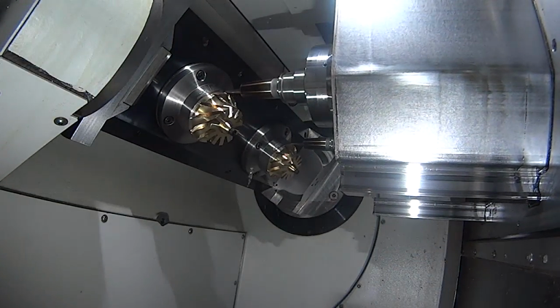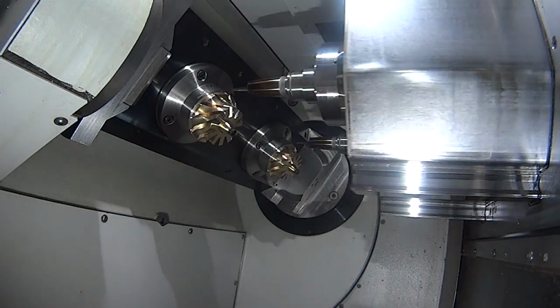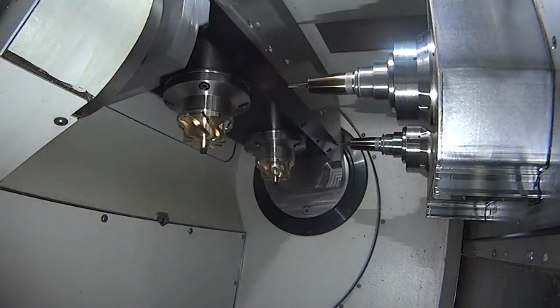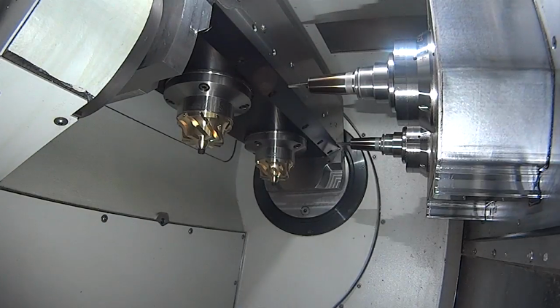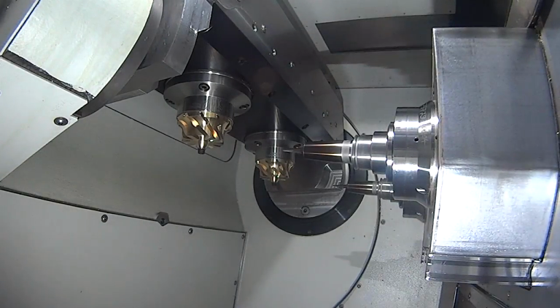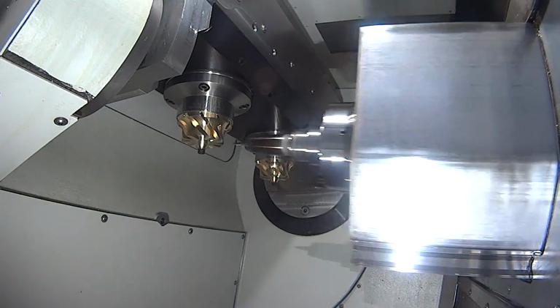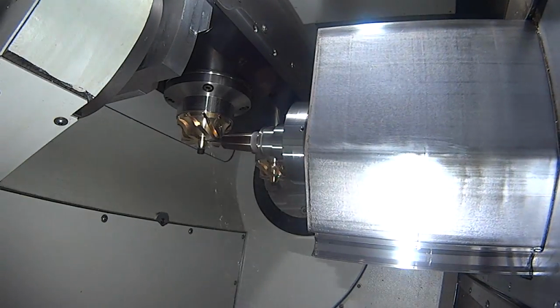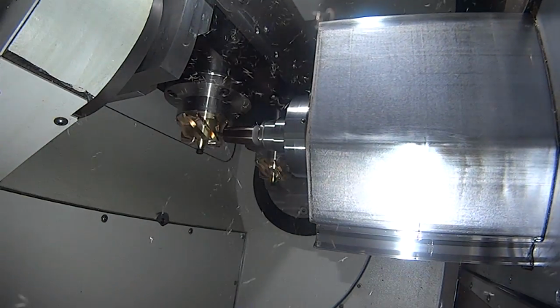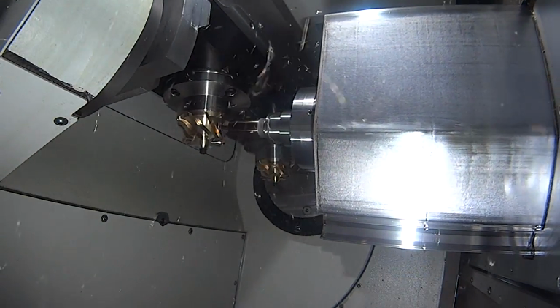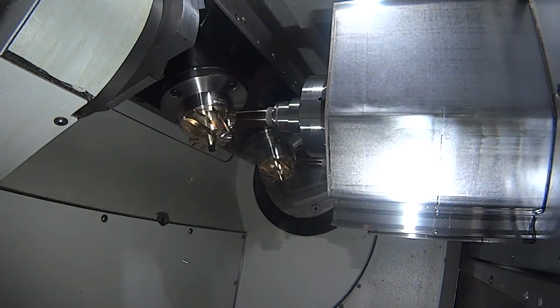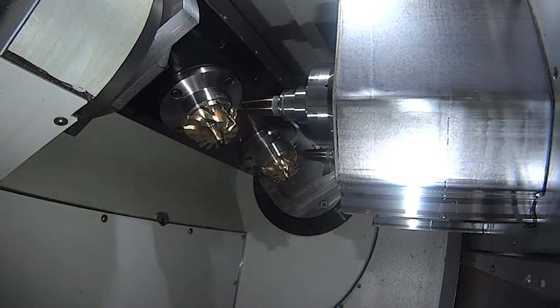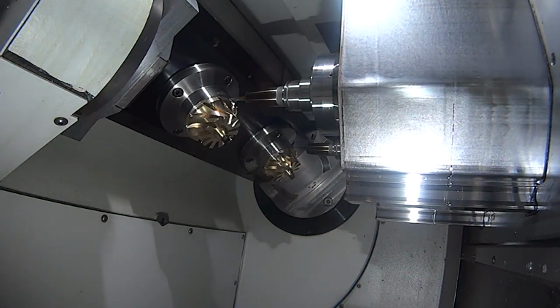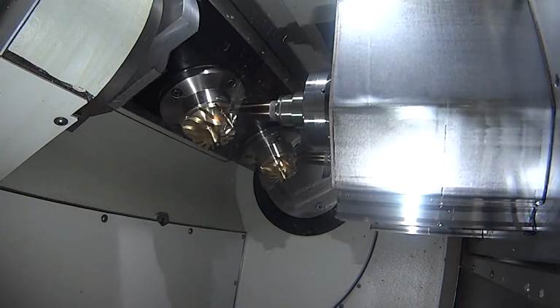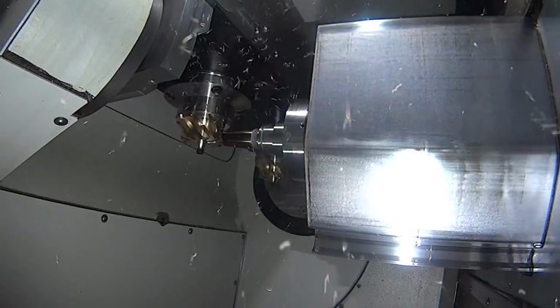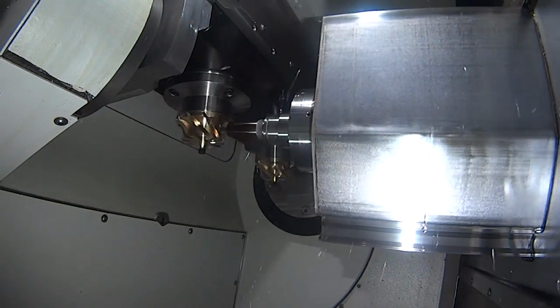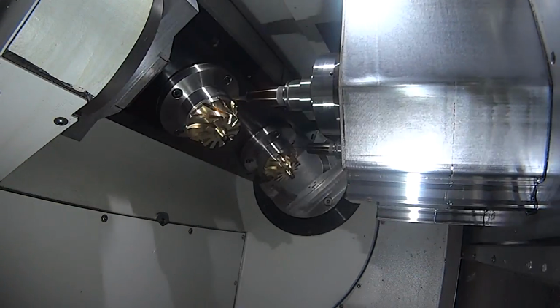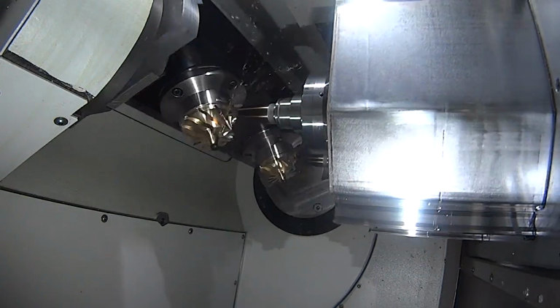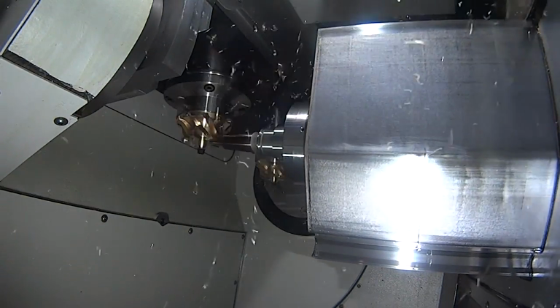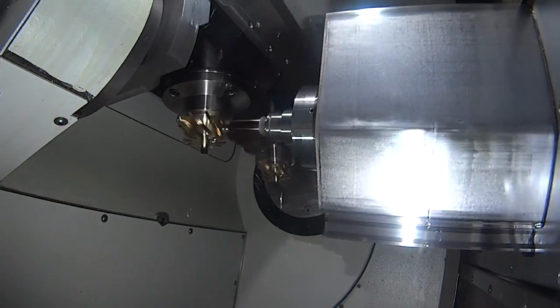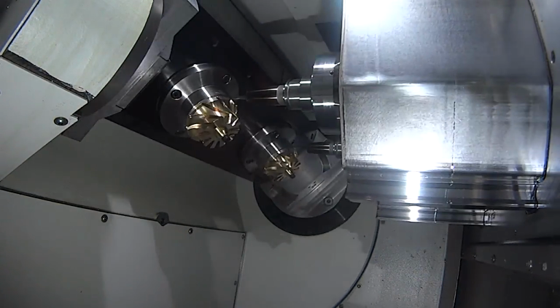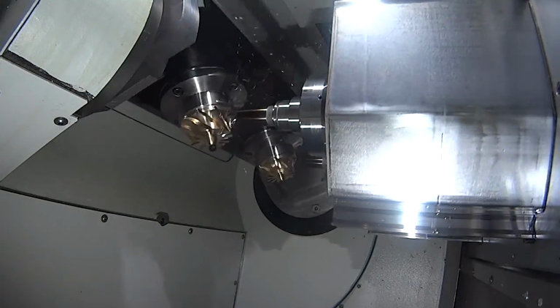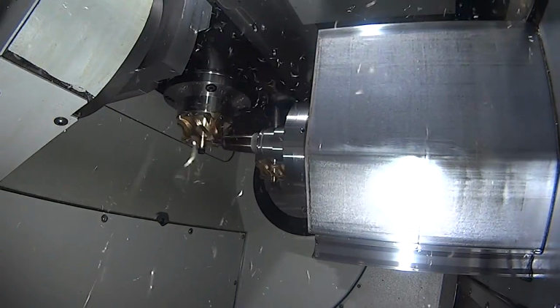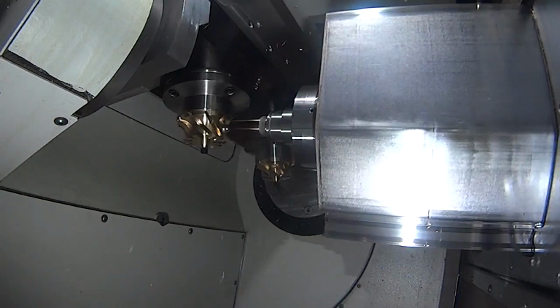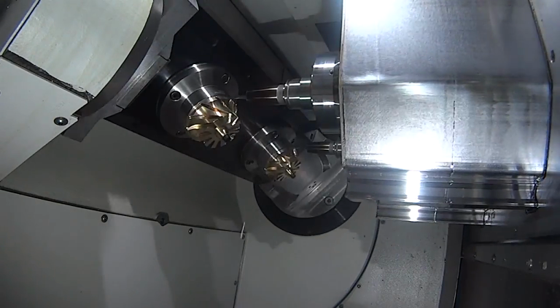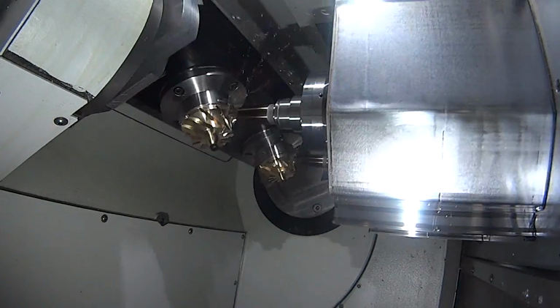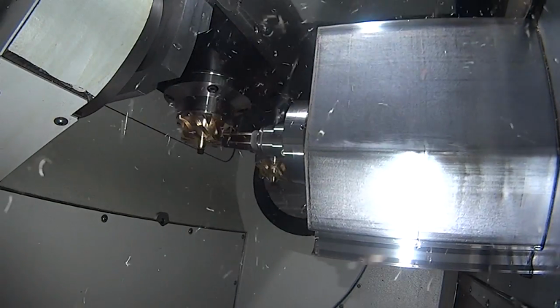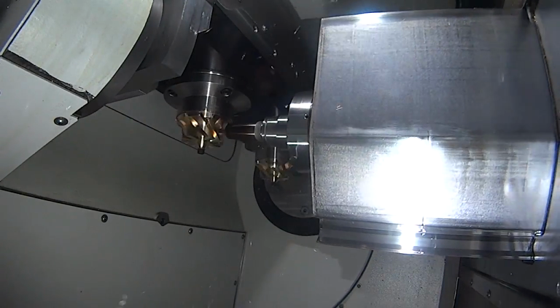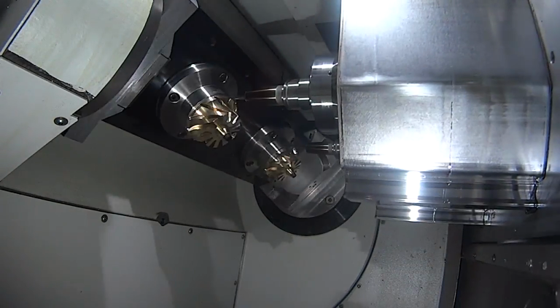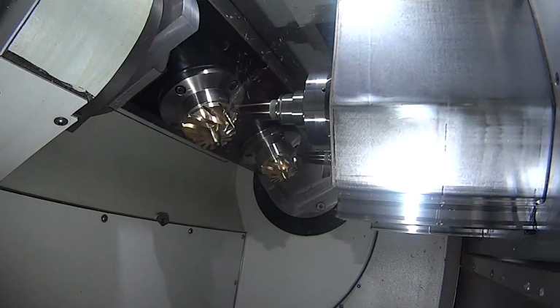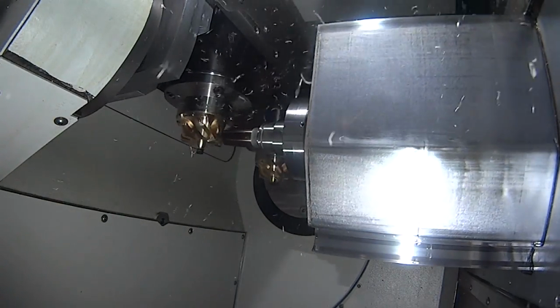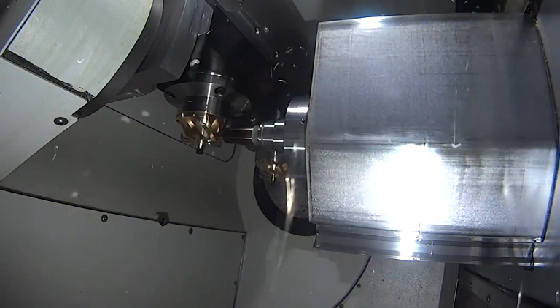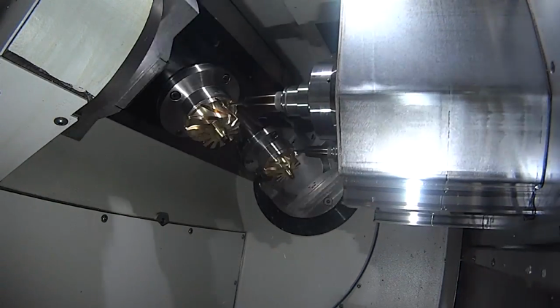How fast is the machine? How fast are the spindle and the rapids? The spindle can be driven up to 40,000 RPM and the rapid speed is up to 120 meters per minute.